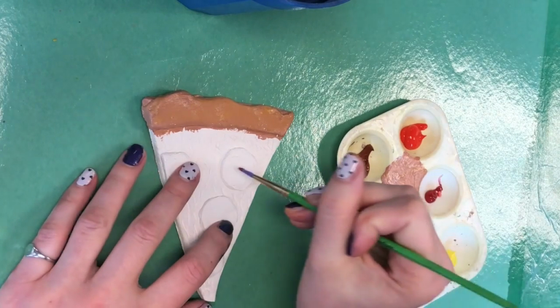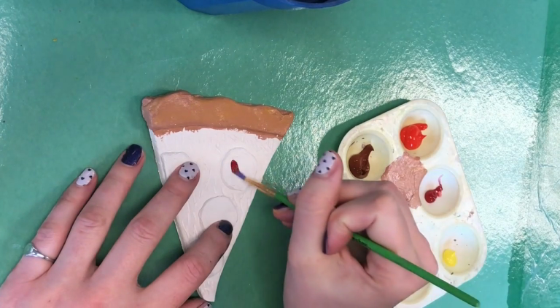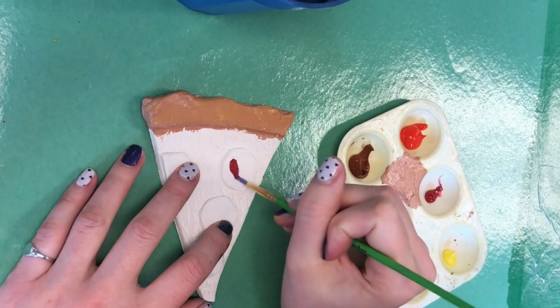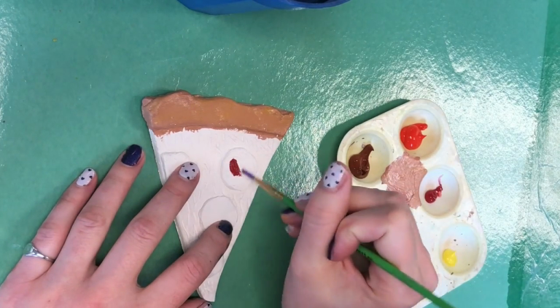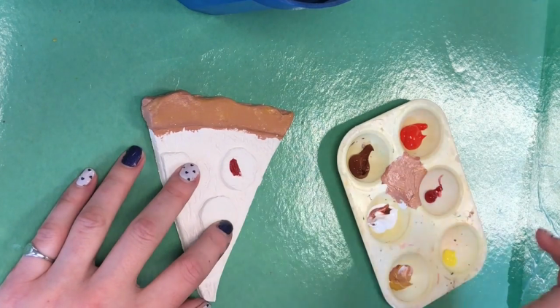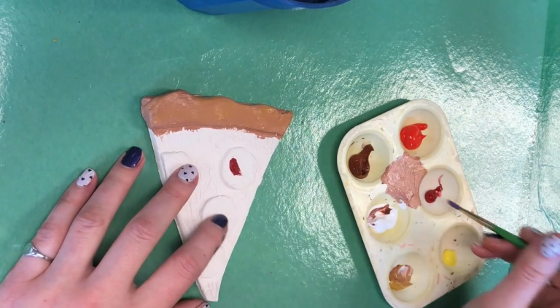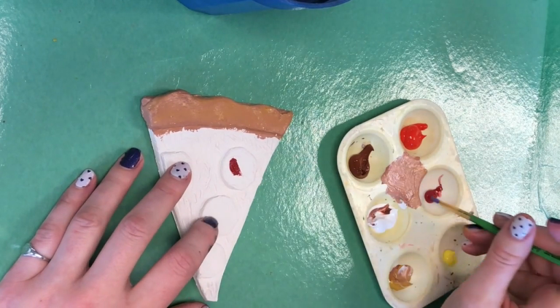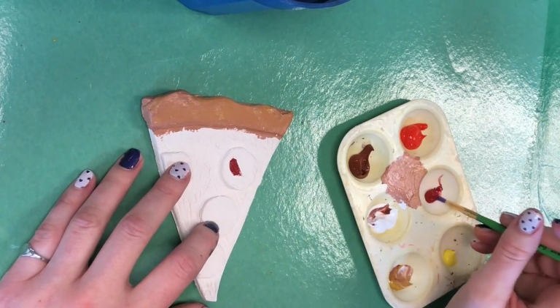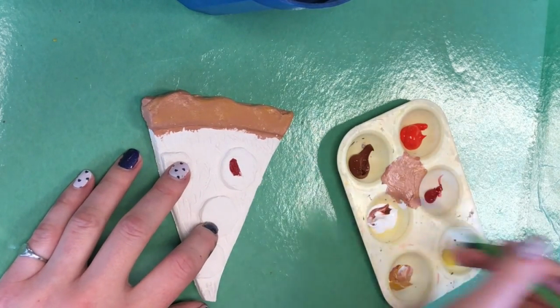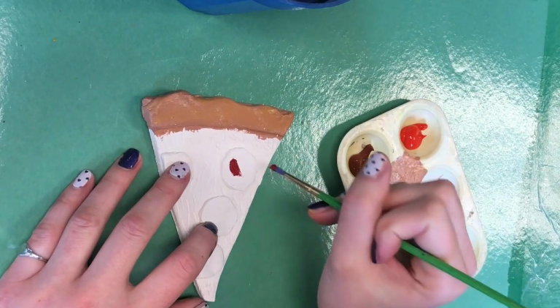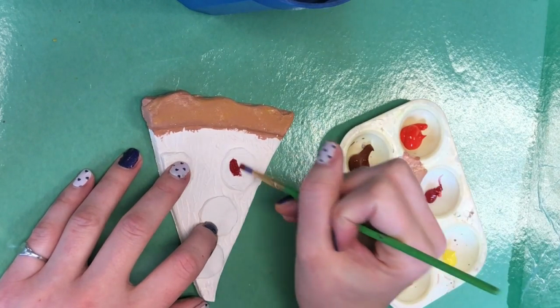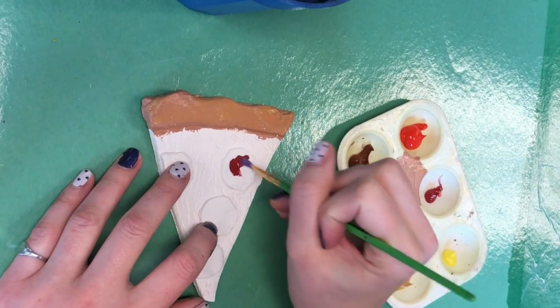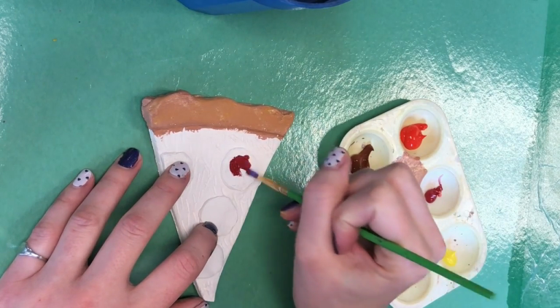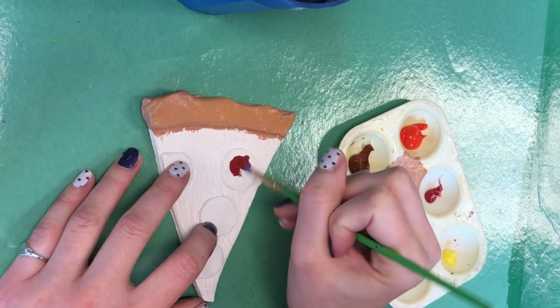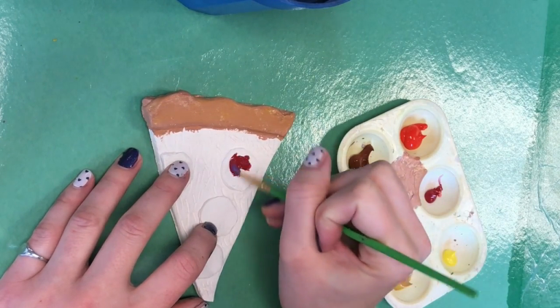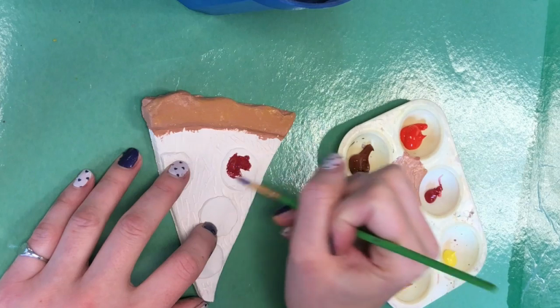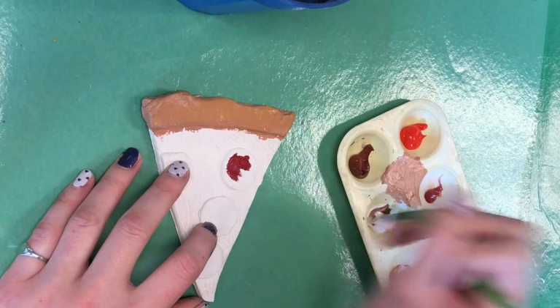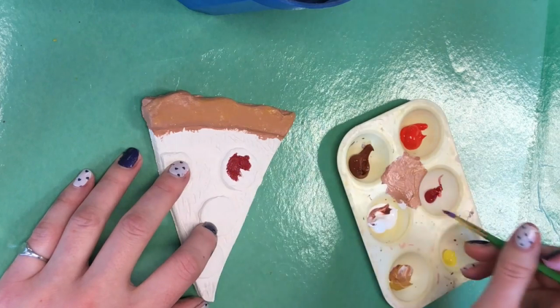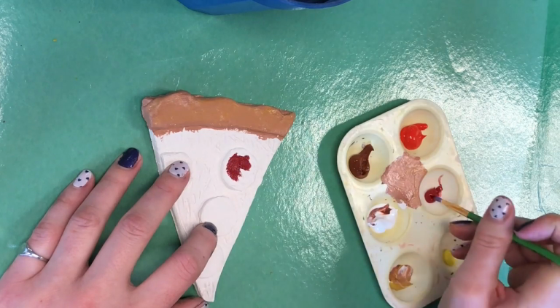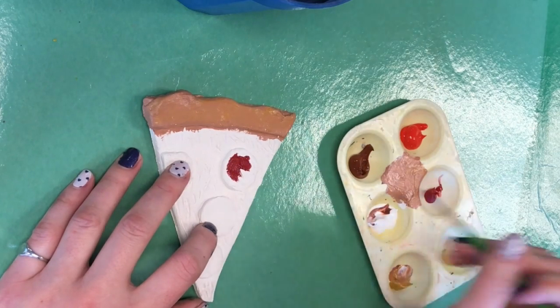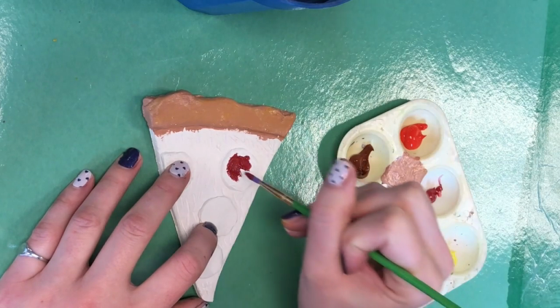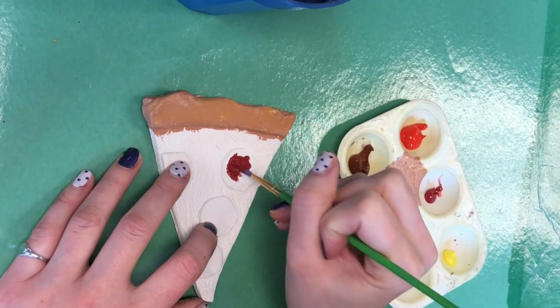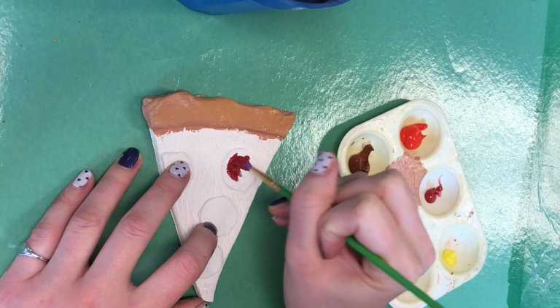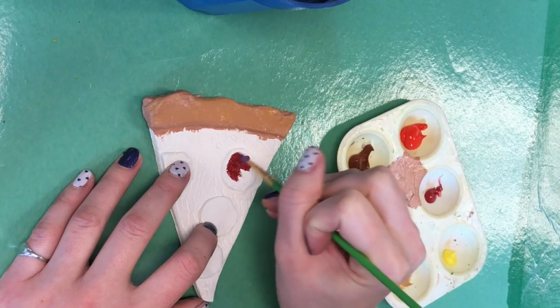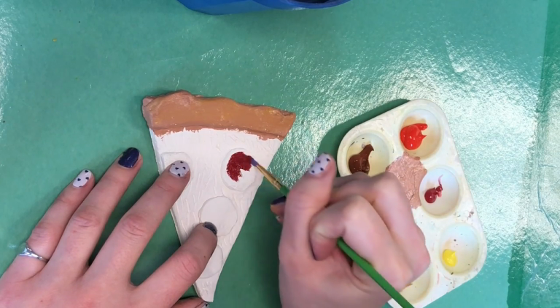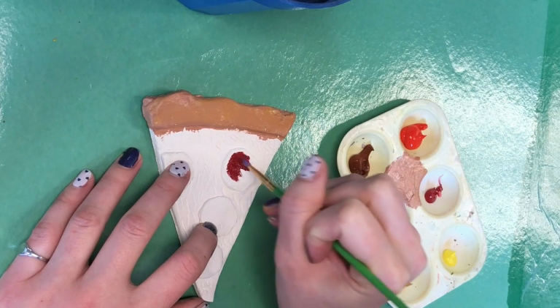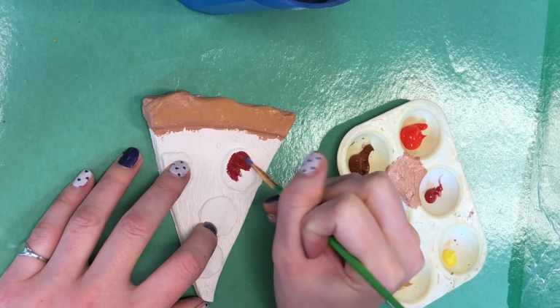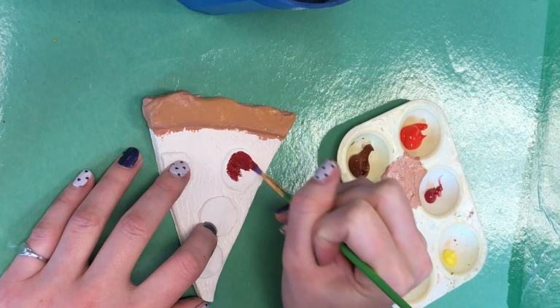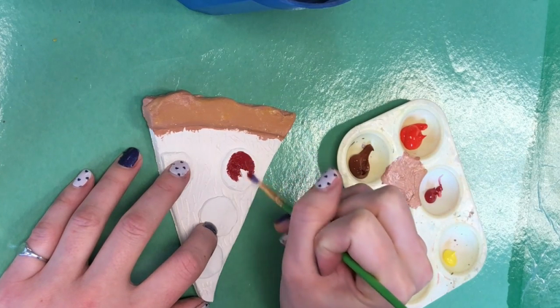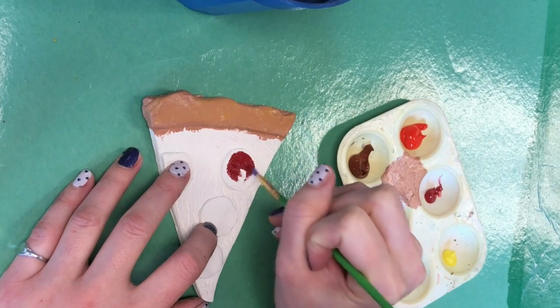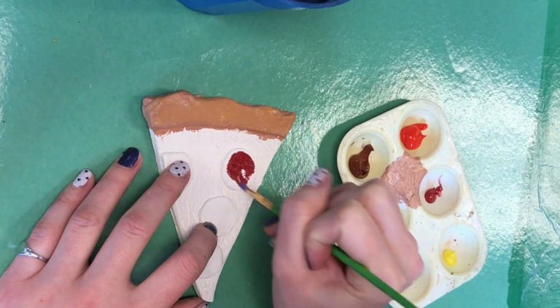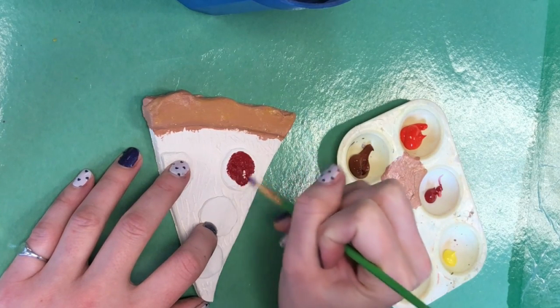Just because those are smaller details. And I'm going to go ahead and paint in all my pepperonis, making sure I'm getting the tops and the sides.